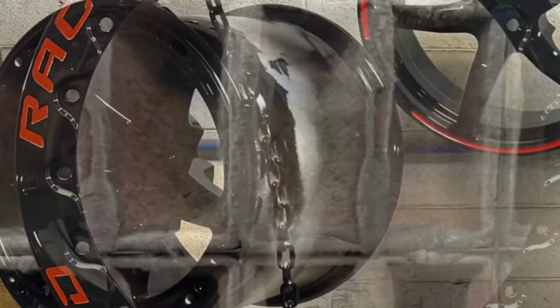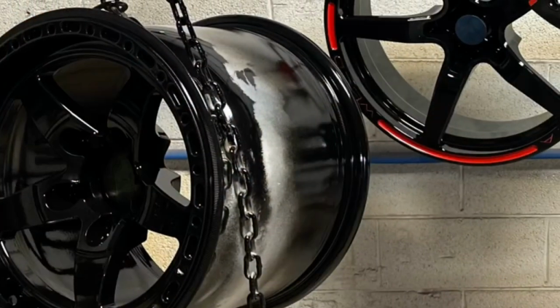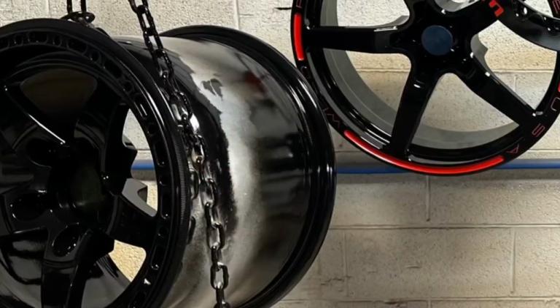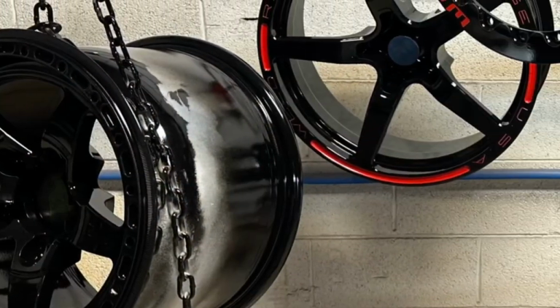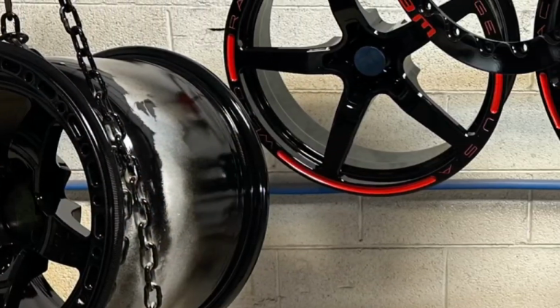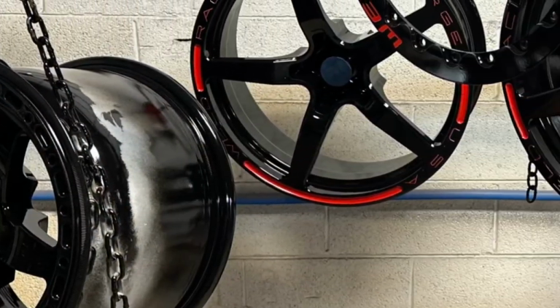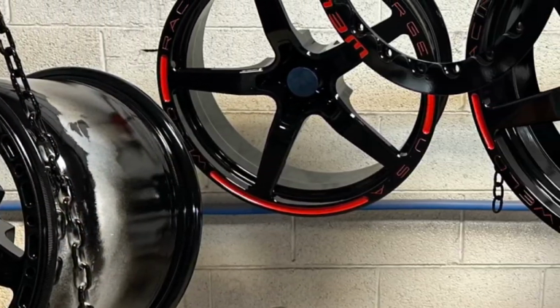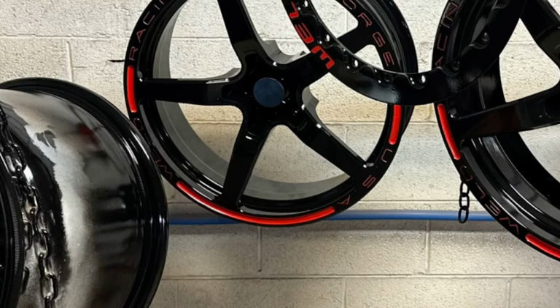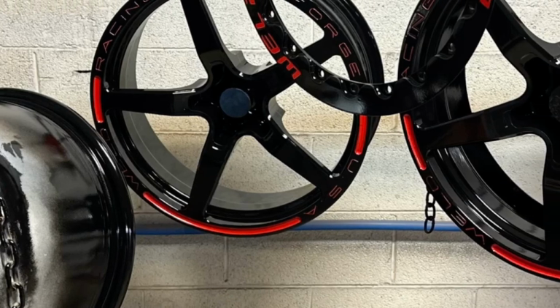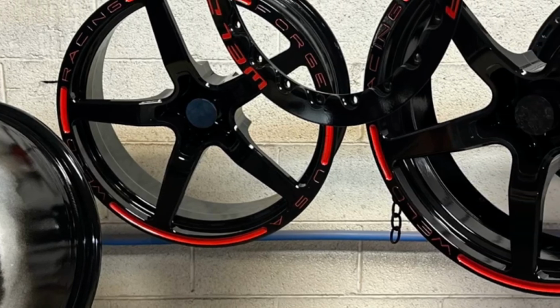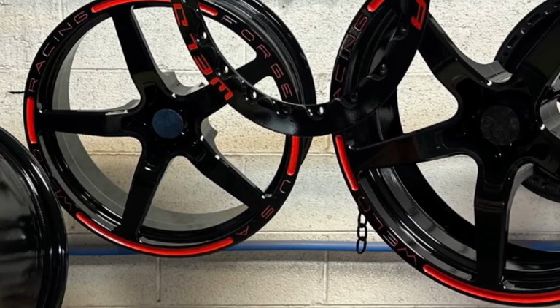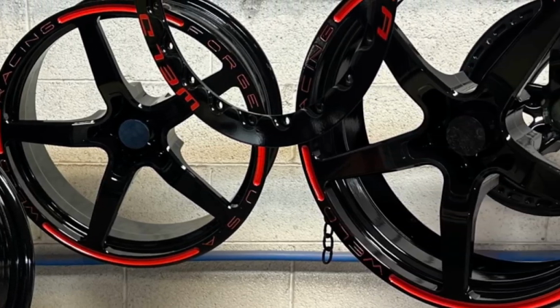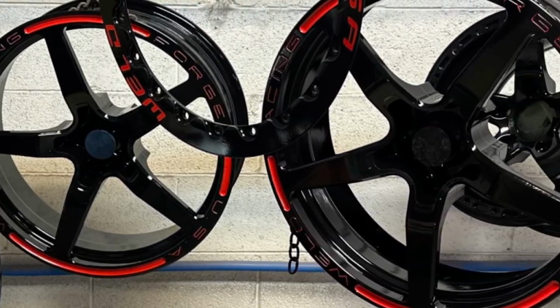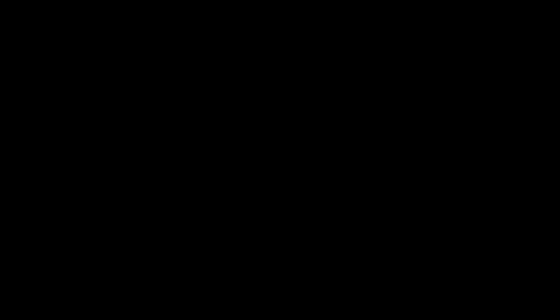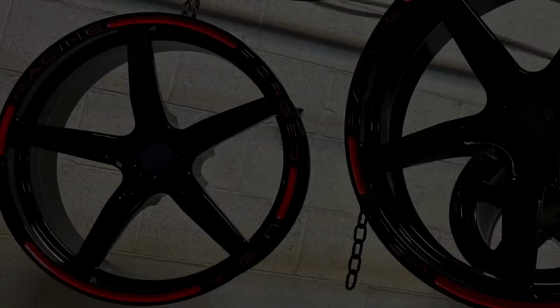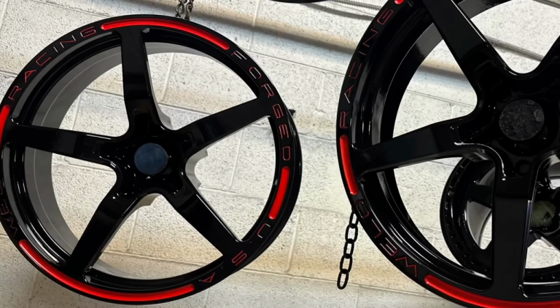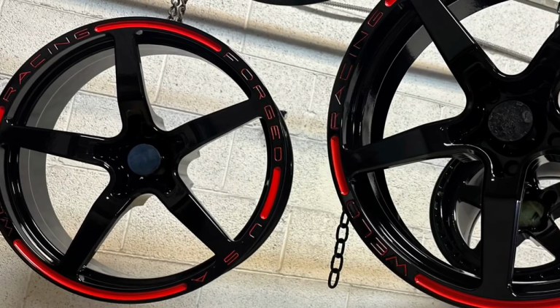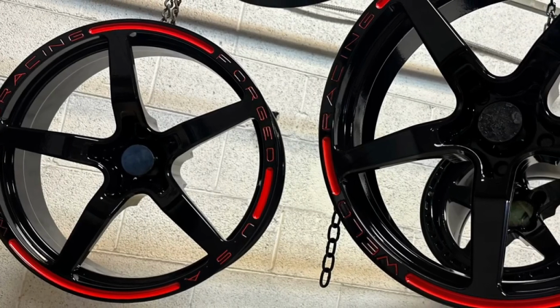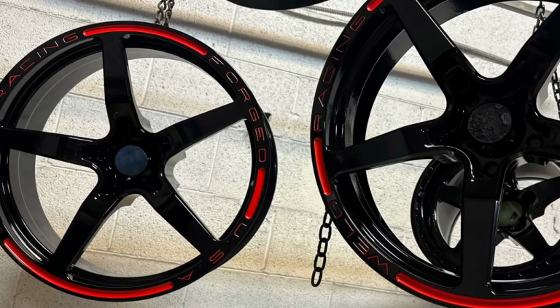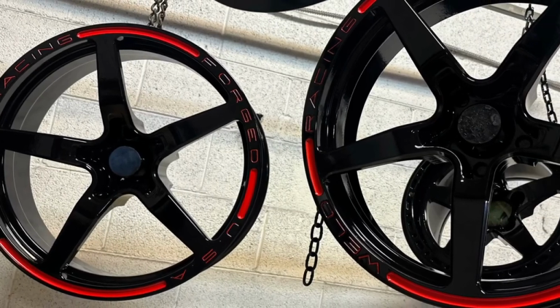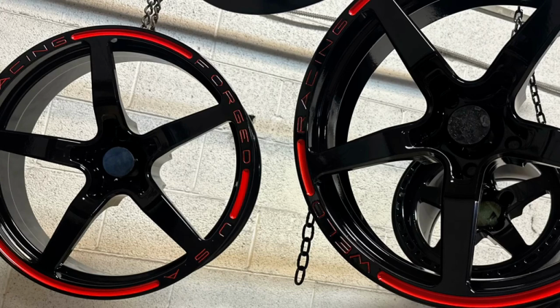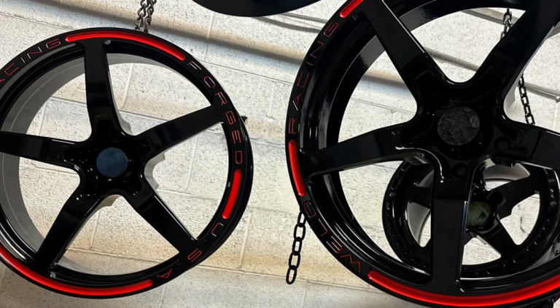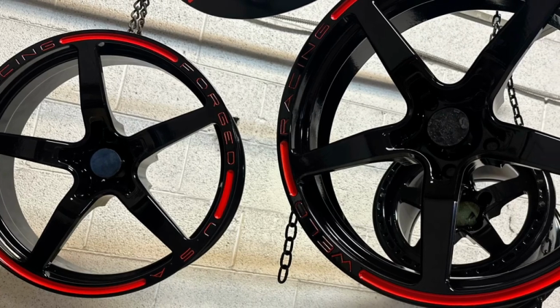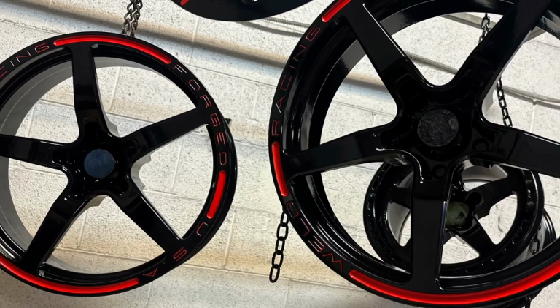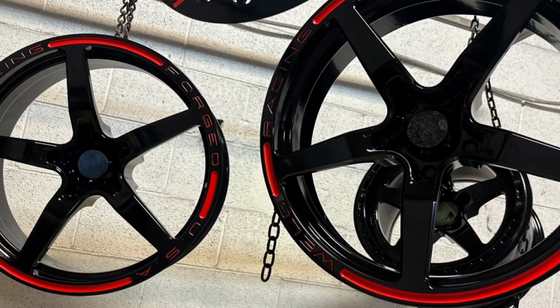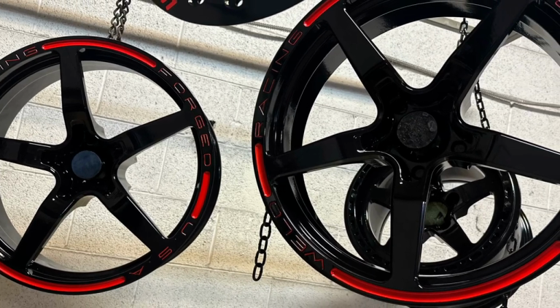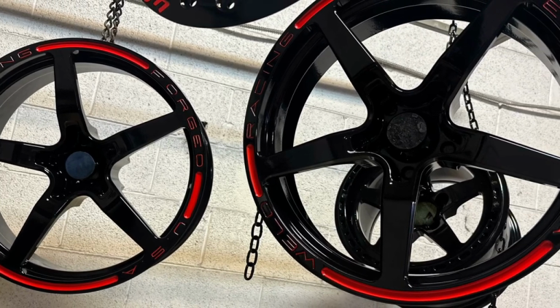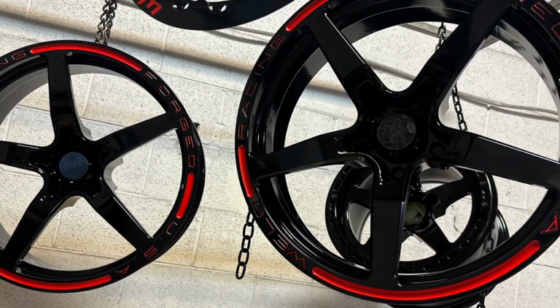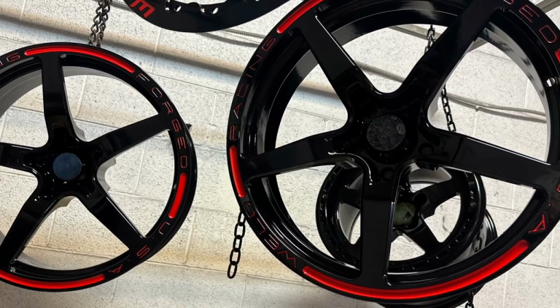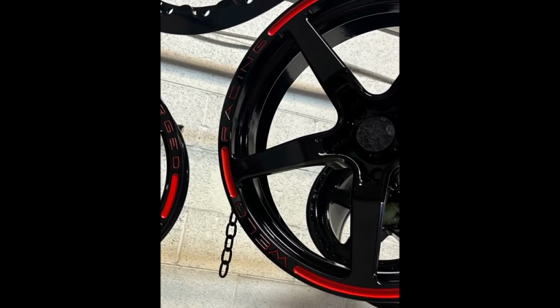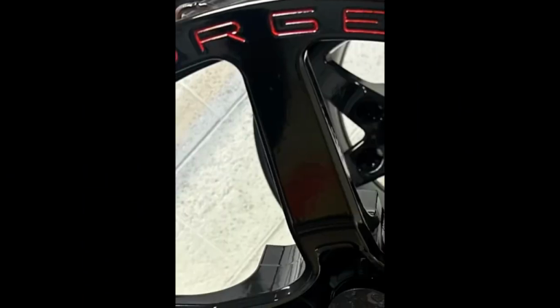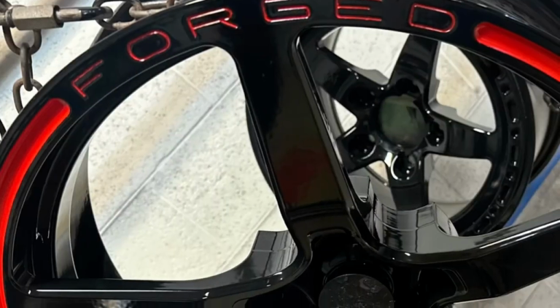The front wheels were definitely a lot more intricate. As it was a single surface doing the two-tone, we applied the red in the grooves and the lettering first, fully cured in the oven, then we applied the black powder and vacuumed out the grooves and all the Weld Racing lettering.